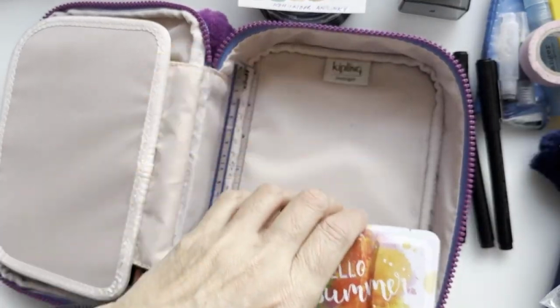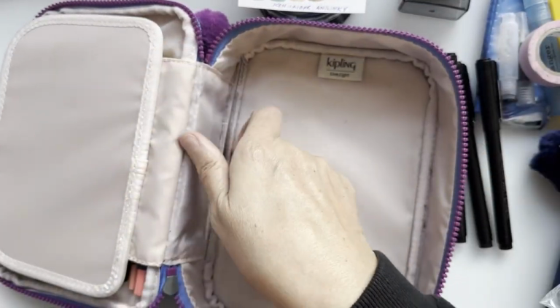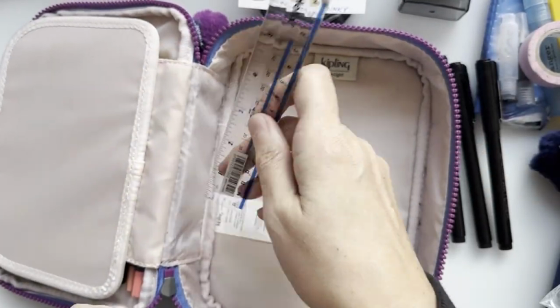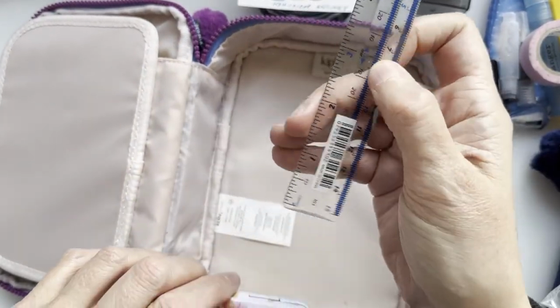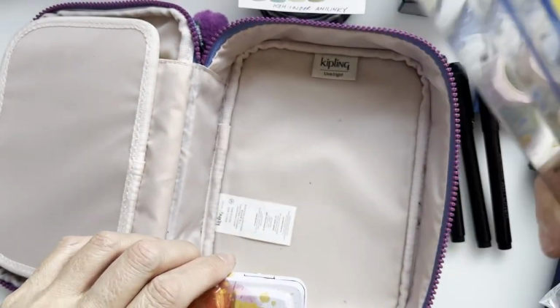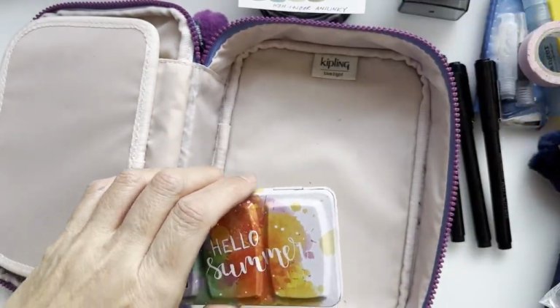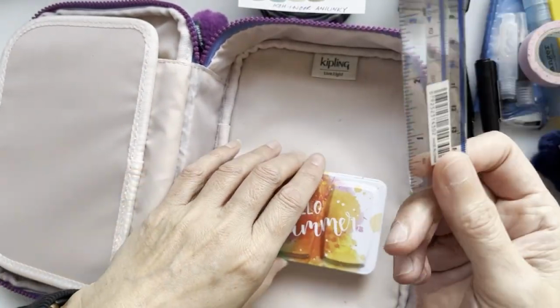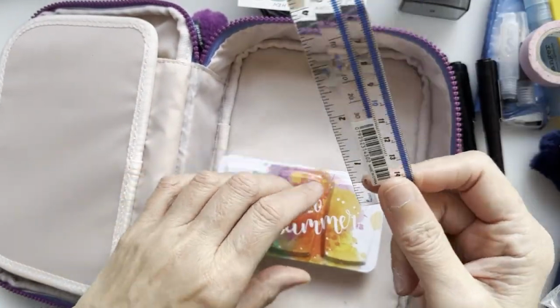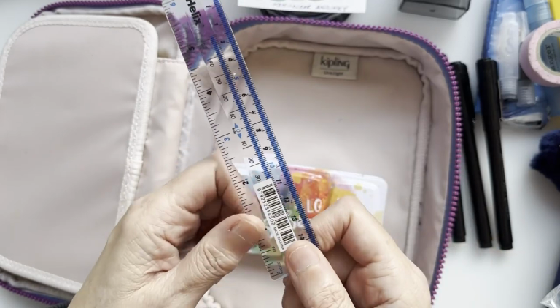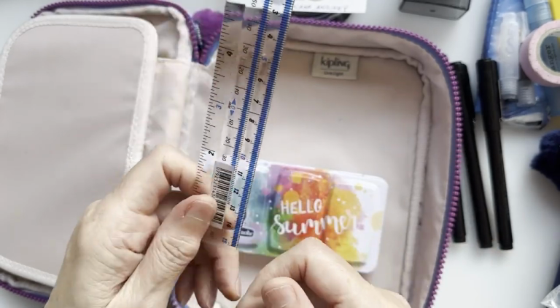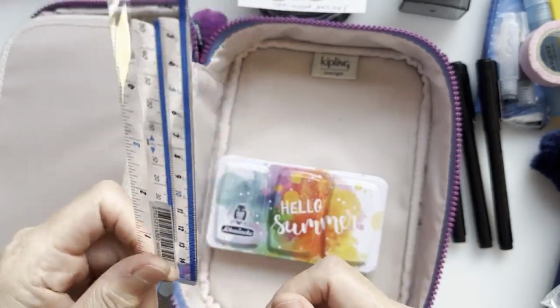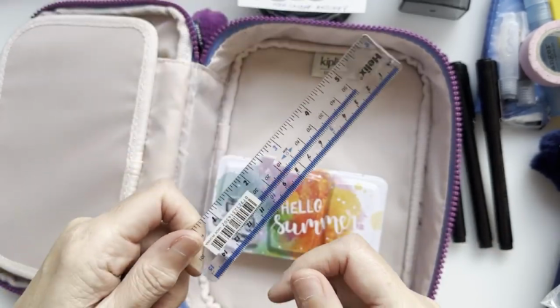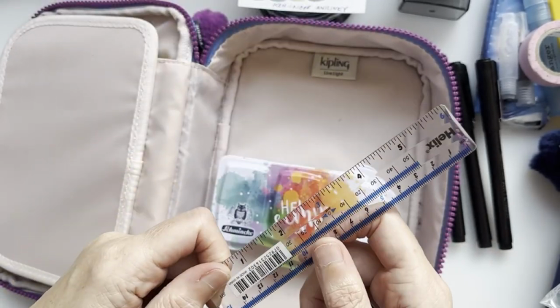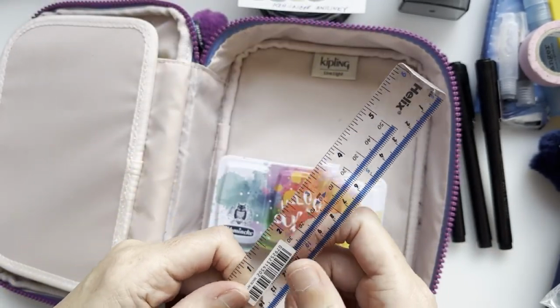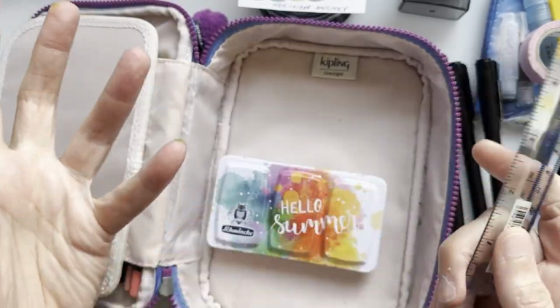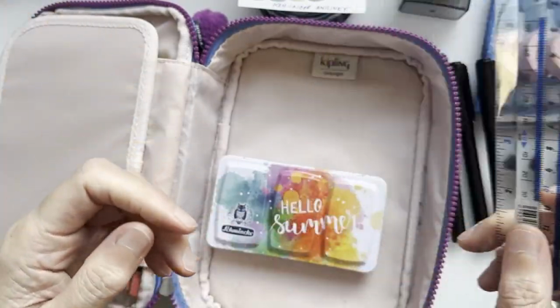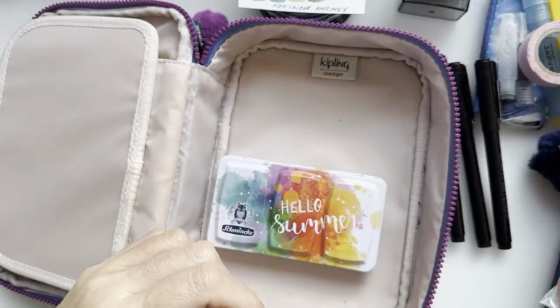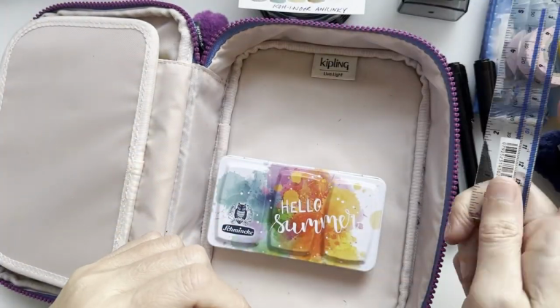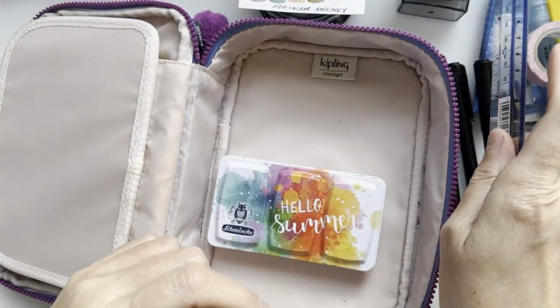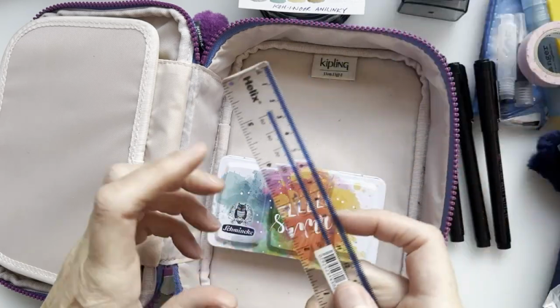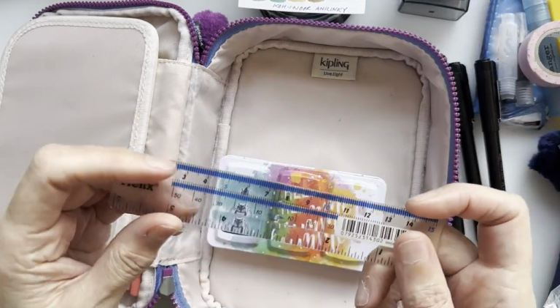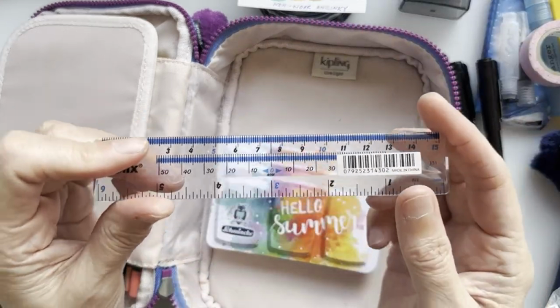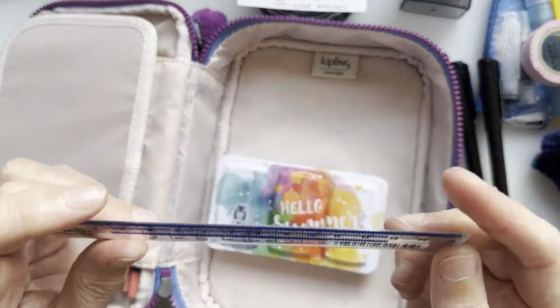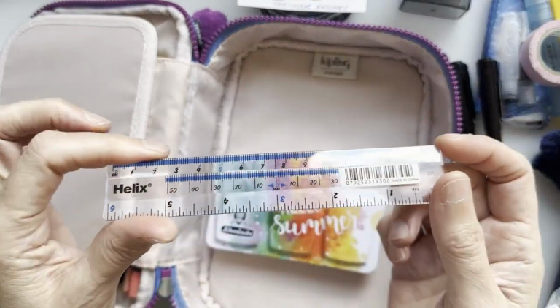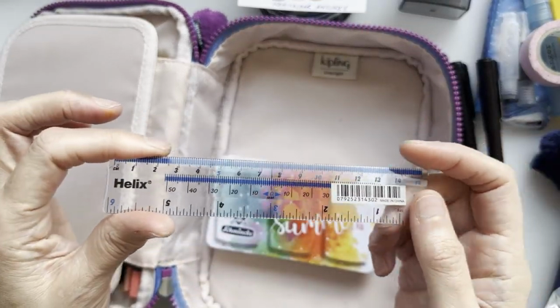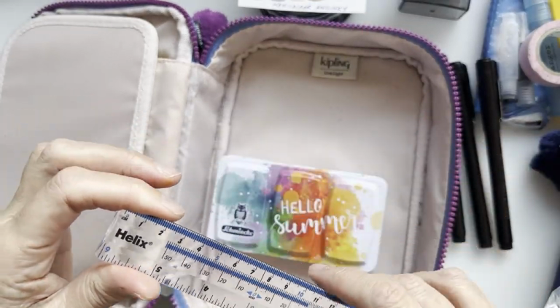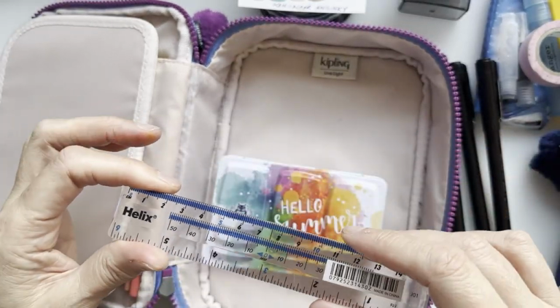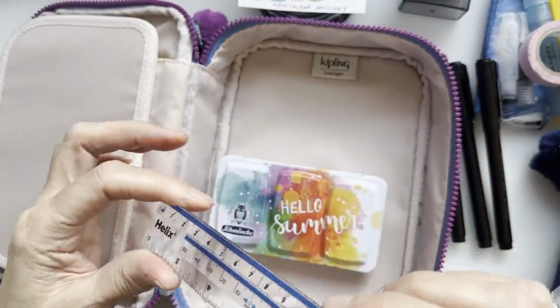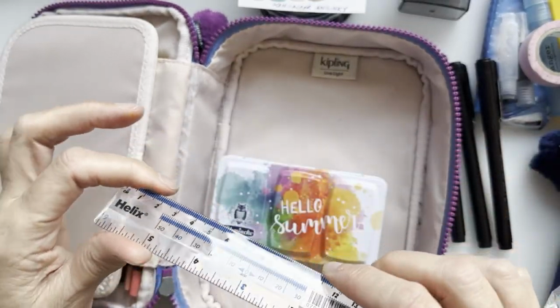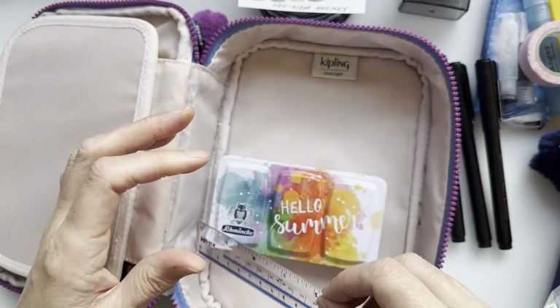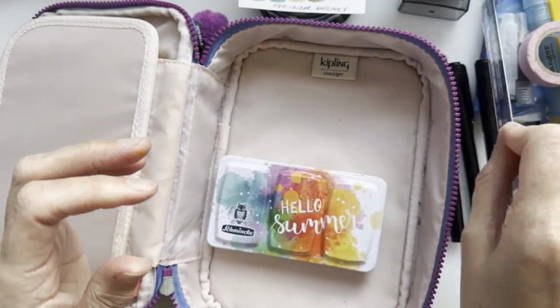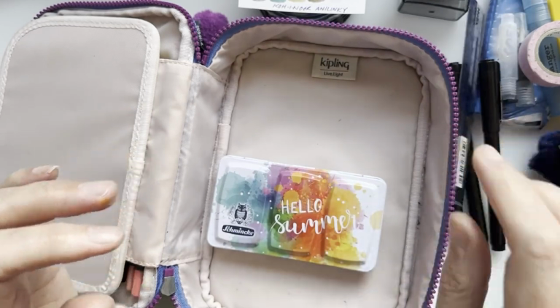I have a ruler — just a simple plastic one. I did have a nice metal ruler in here but it's too heavy, and if I lose the plastic one I won't worry too much, so that's the practical choice.